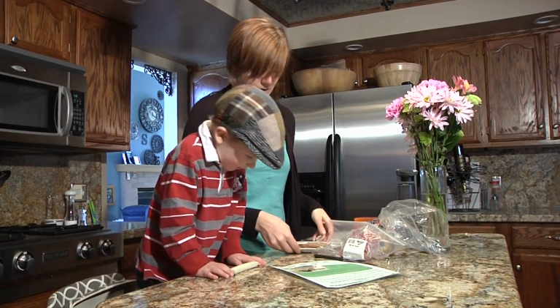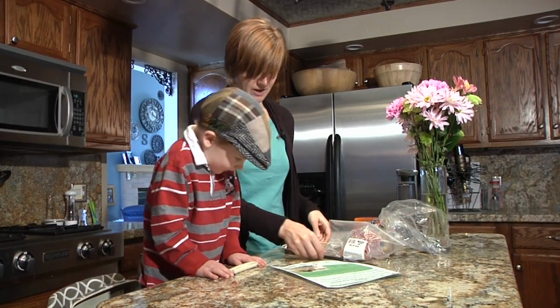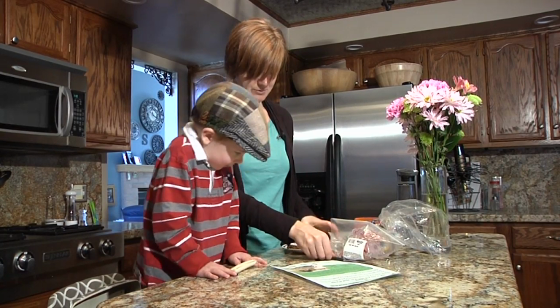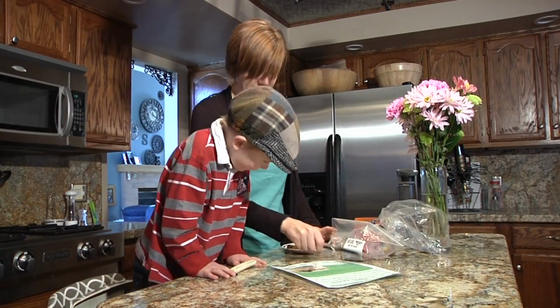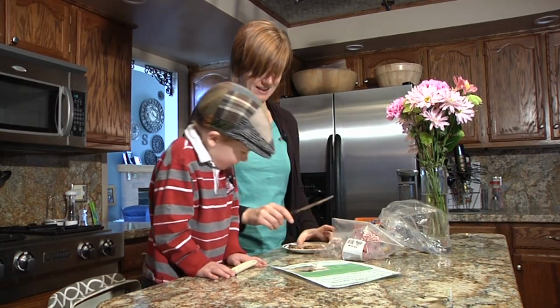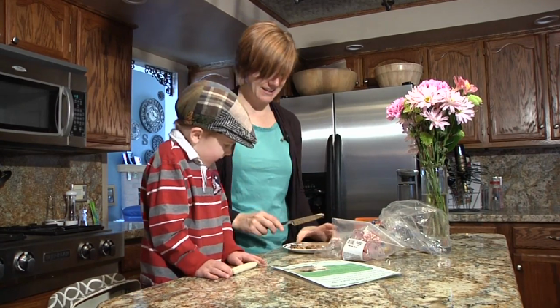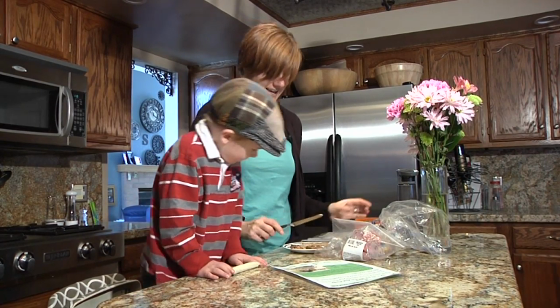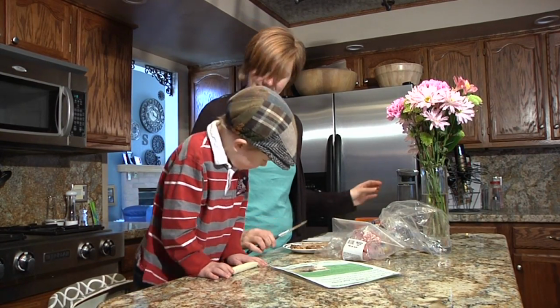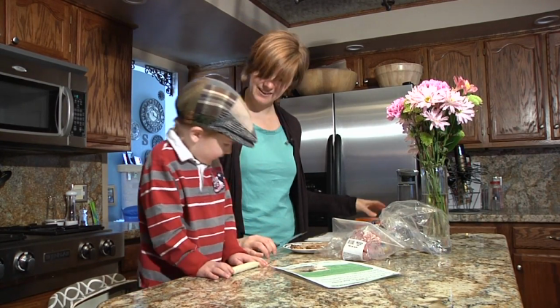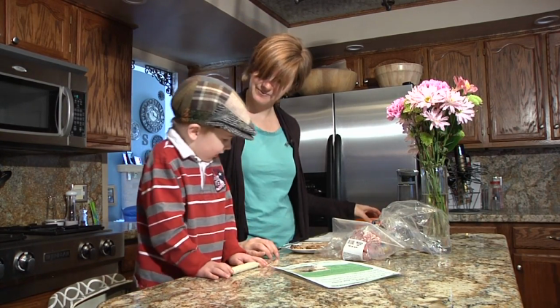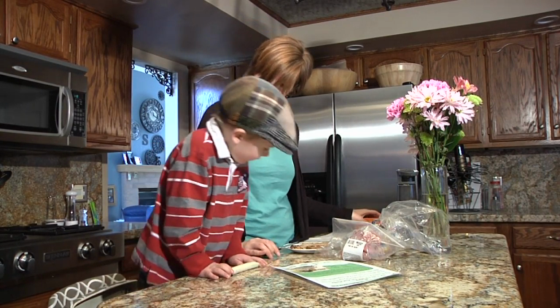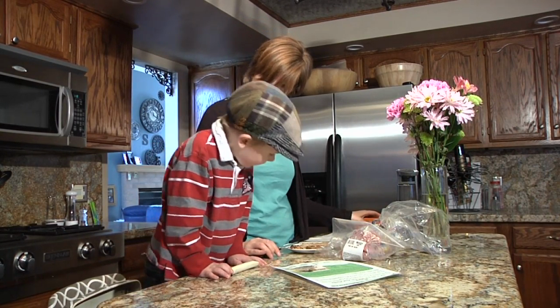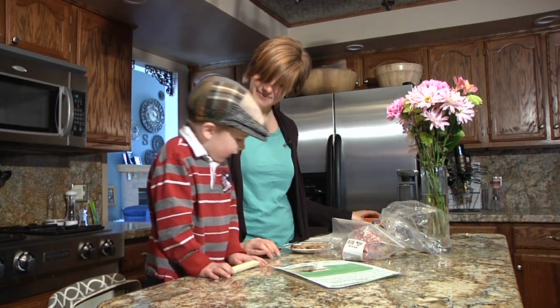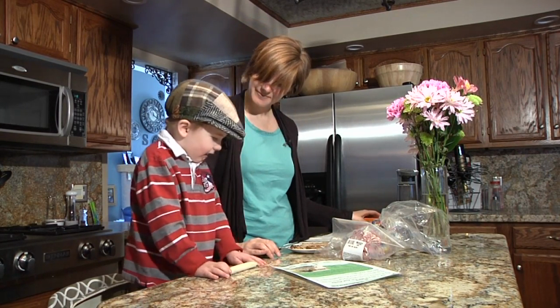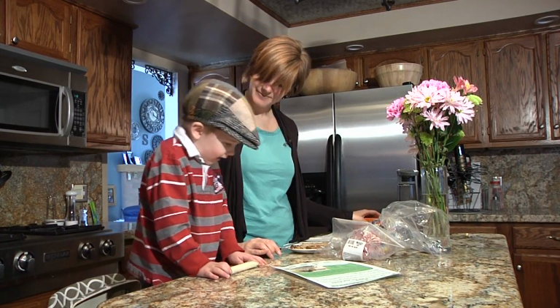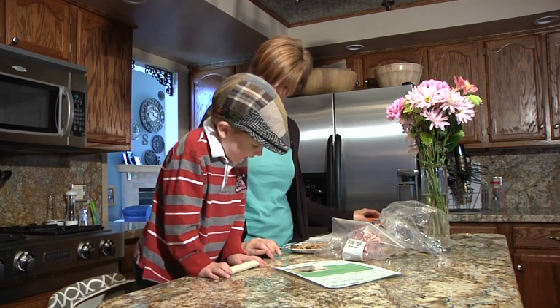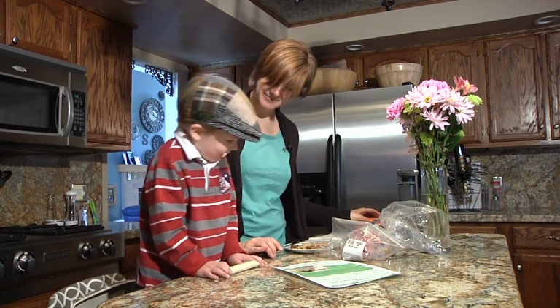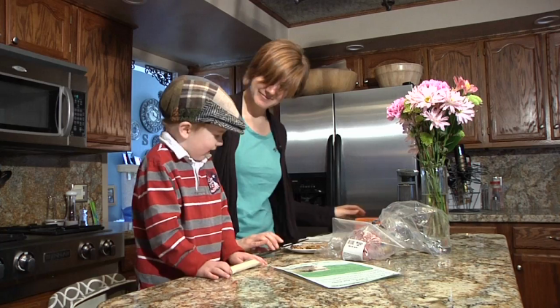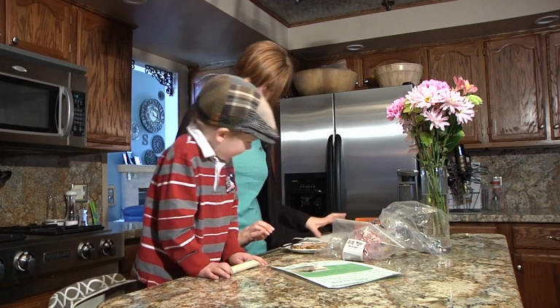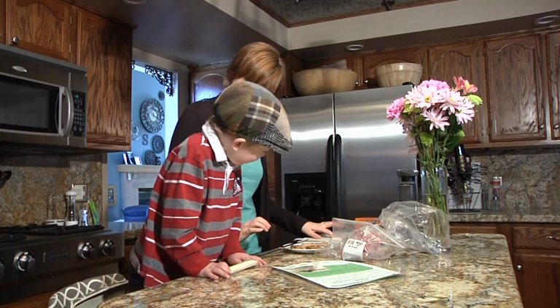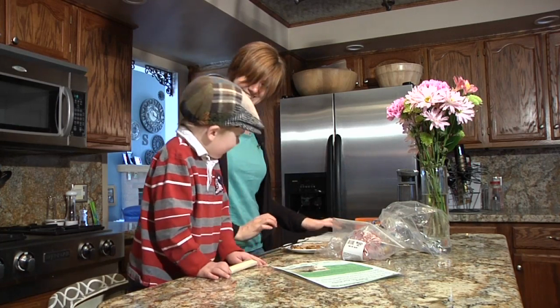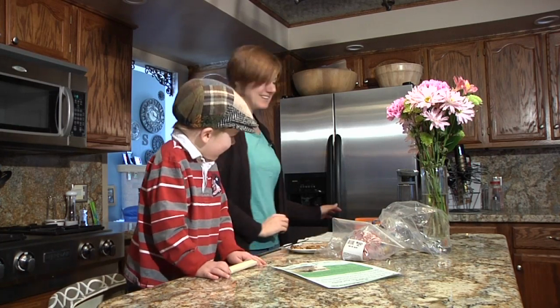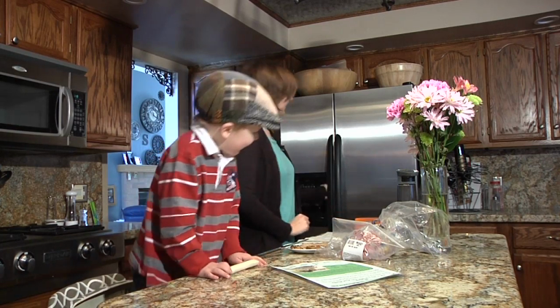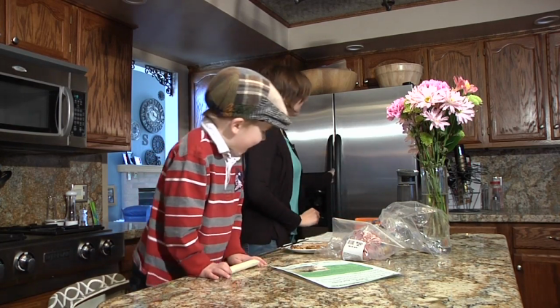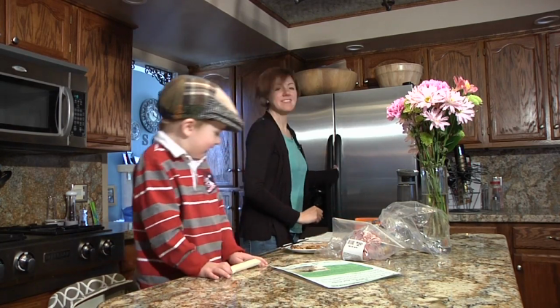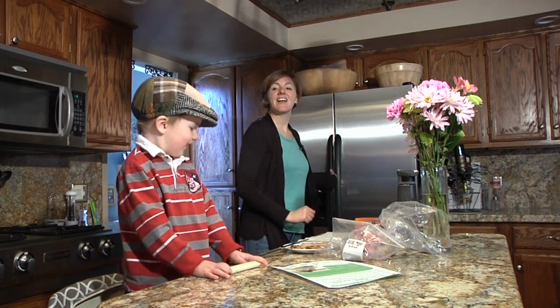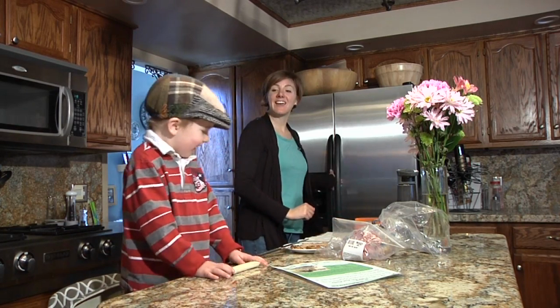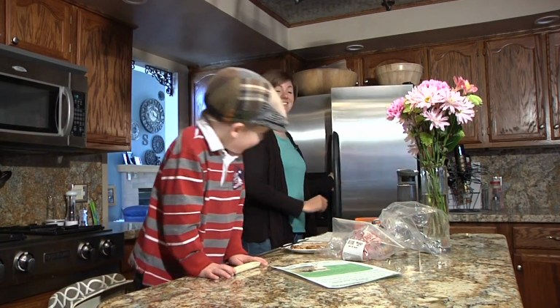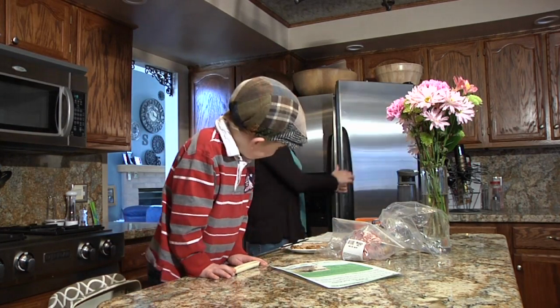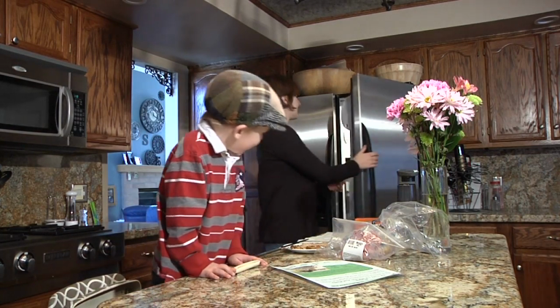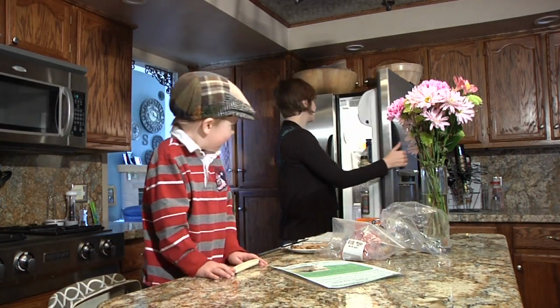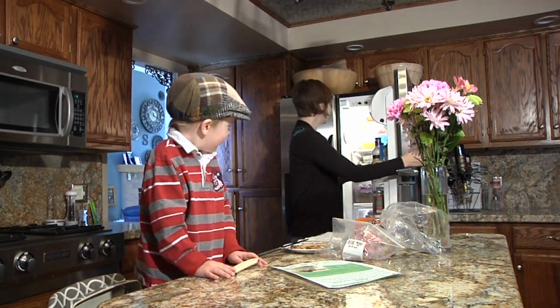What rhymes with can? Hand. Hand? That's close.